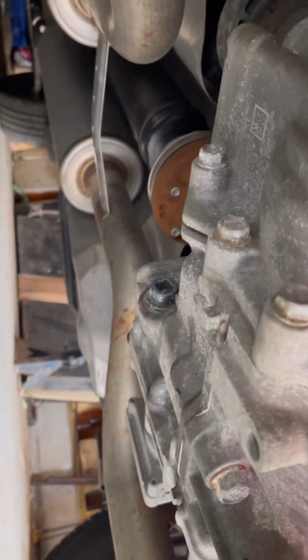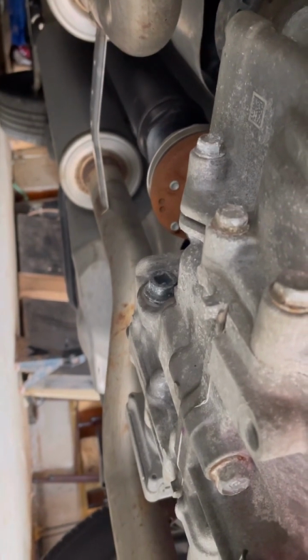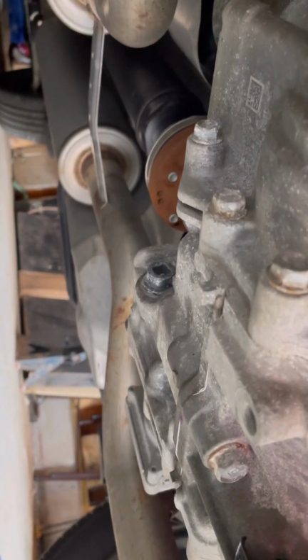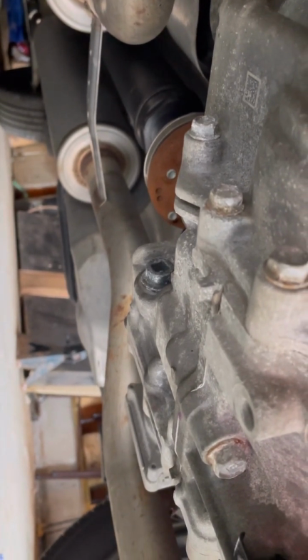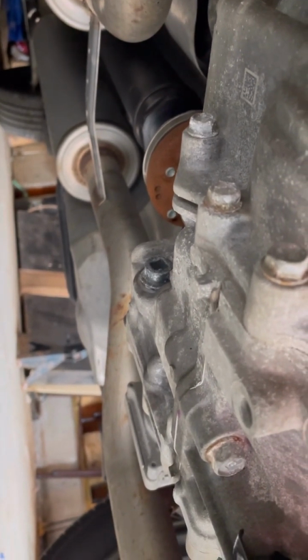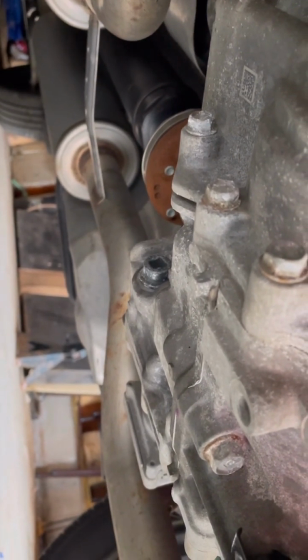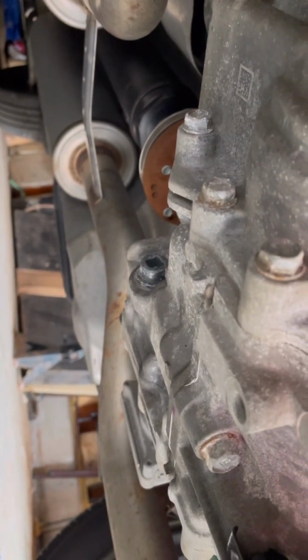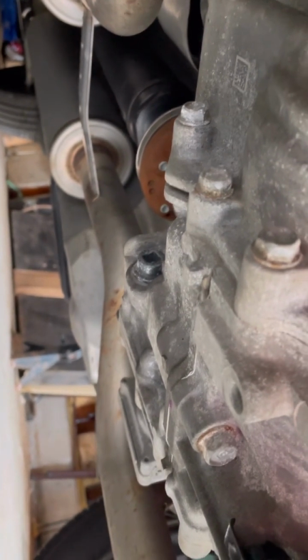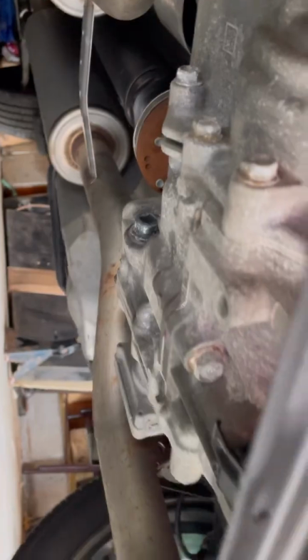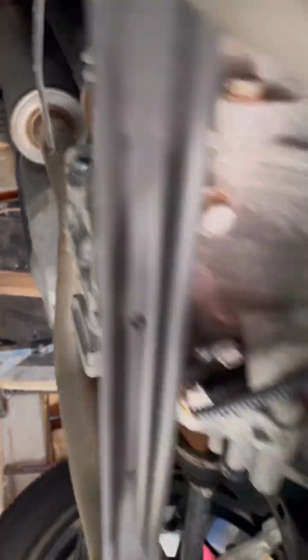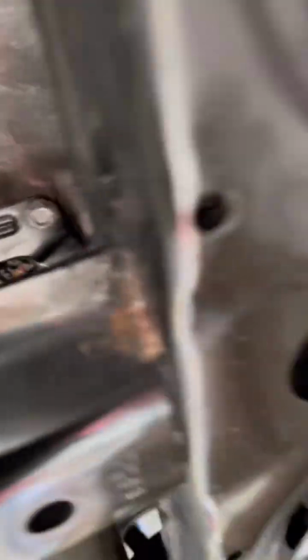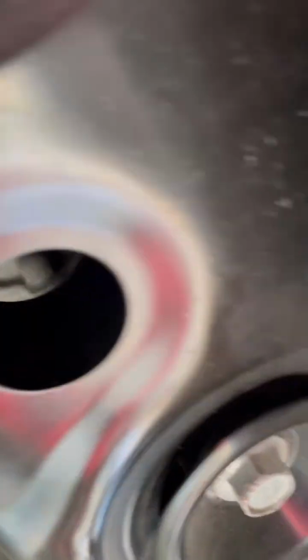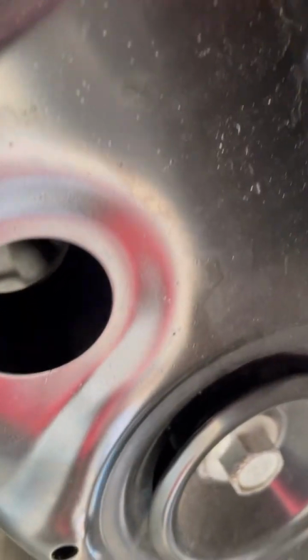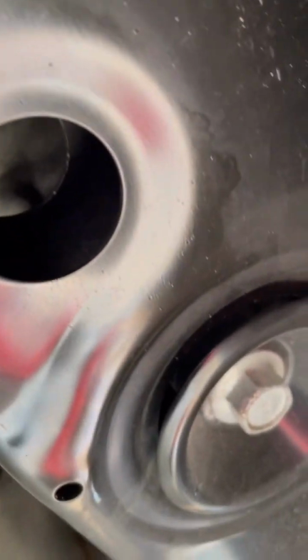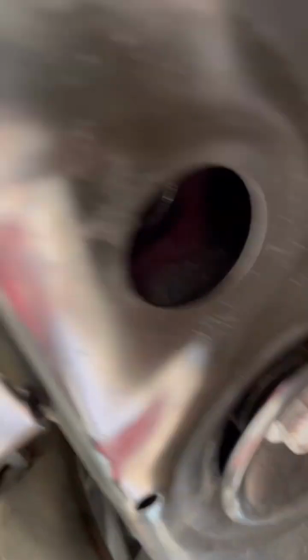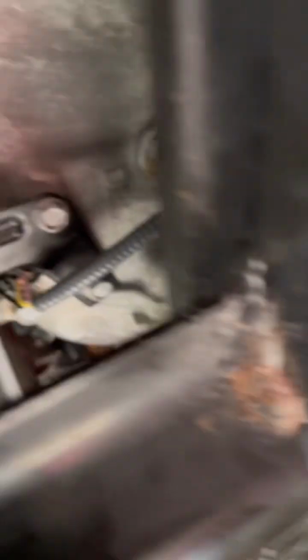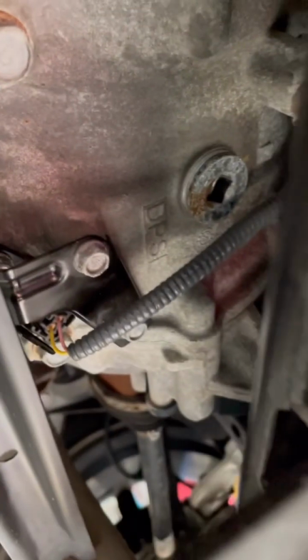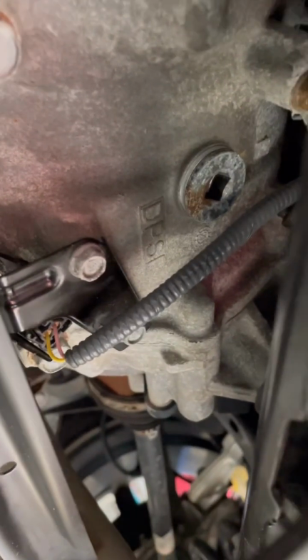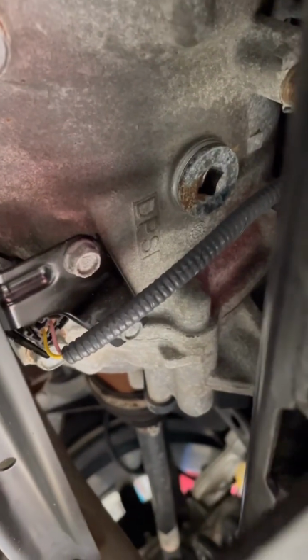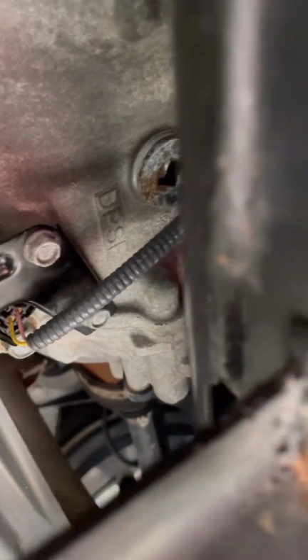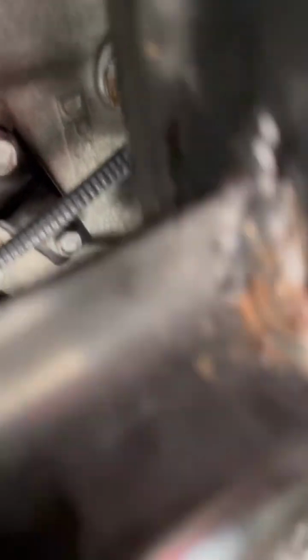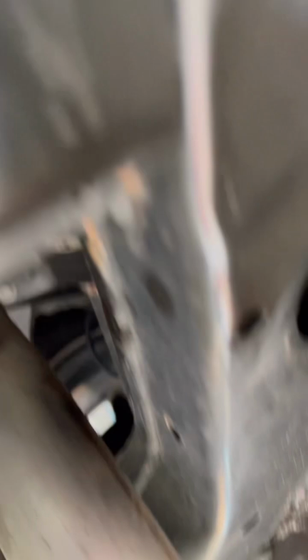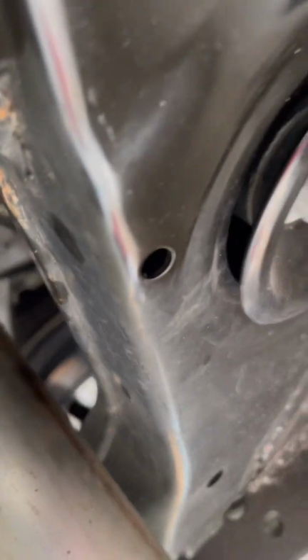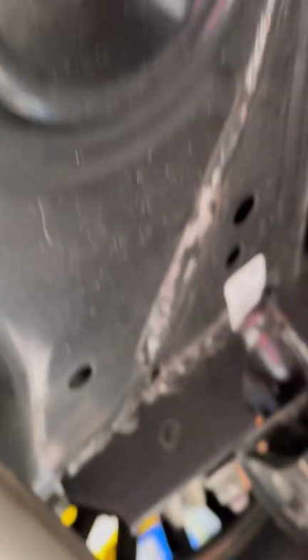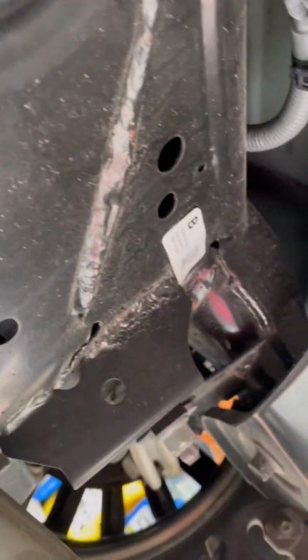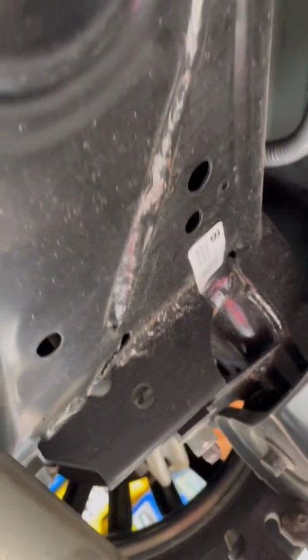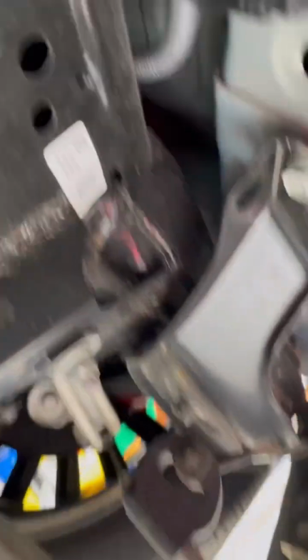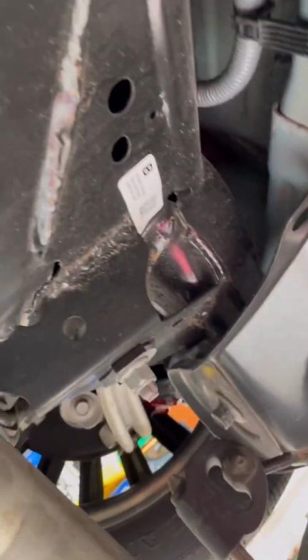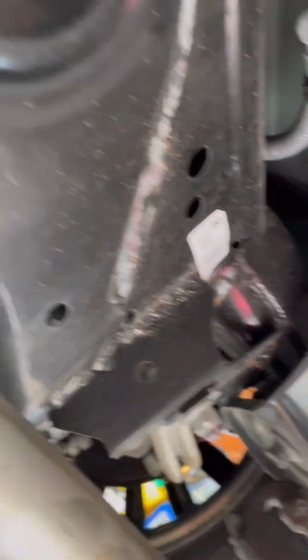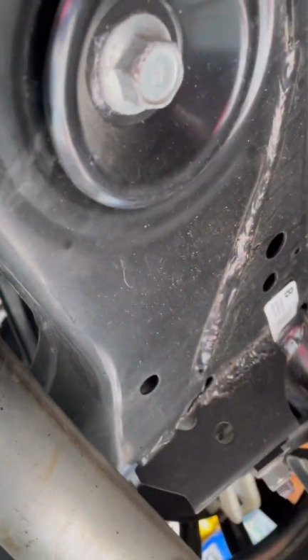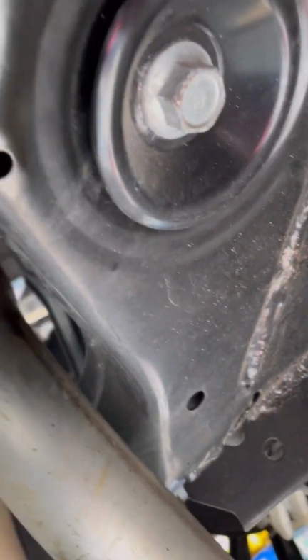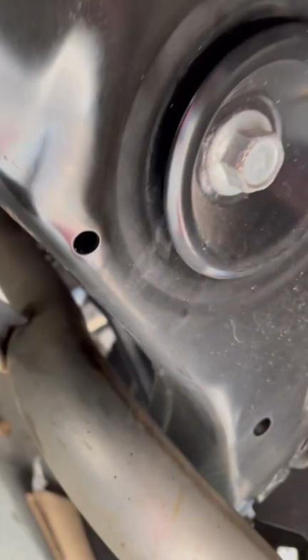For this you just need a ratchet — it's 3/8 — with an extension because you've got to go through this hole to the back of the differential. So I've got my tools right here.